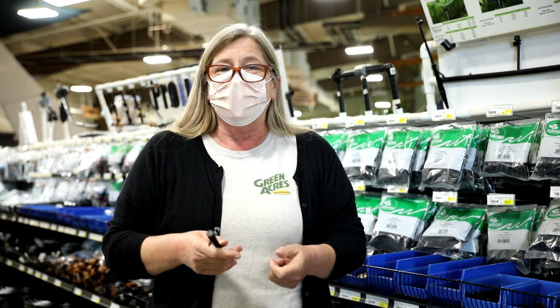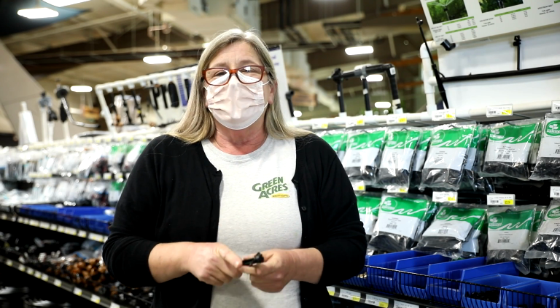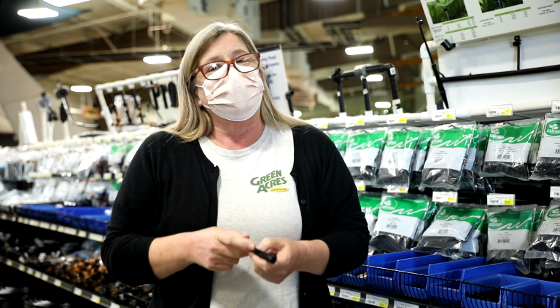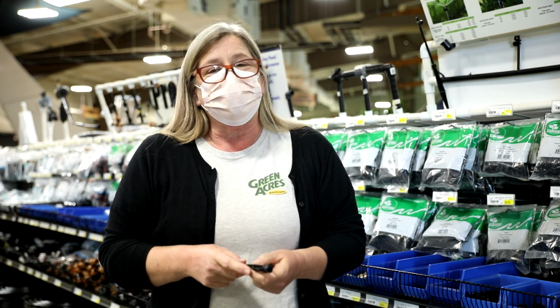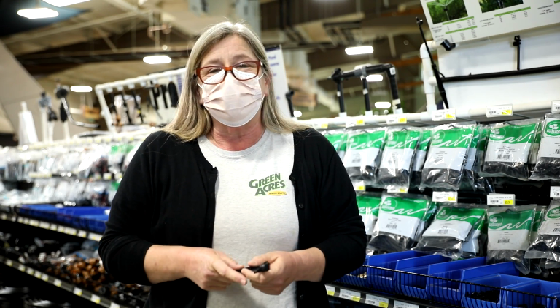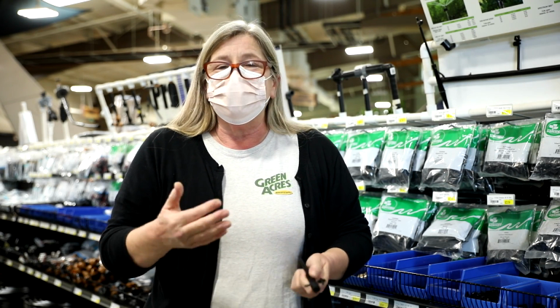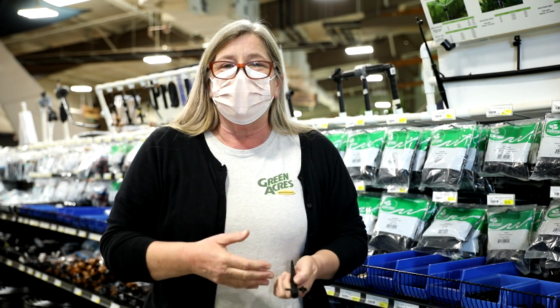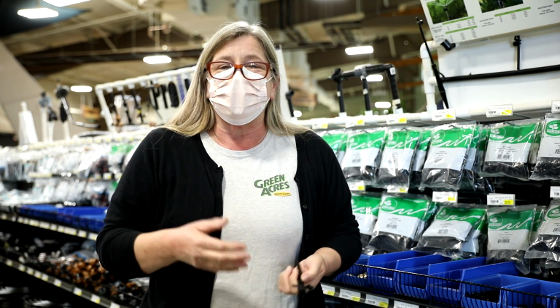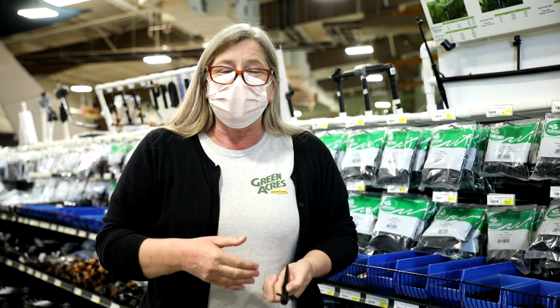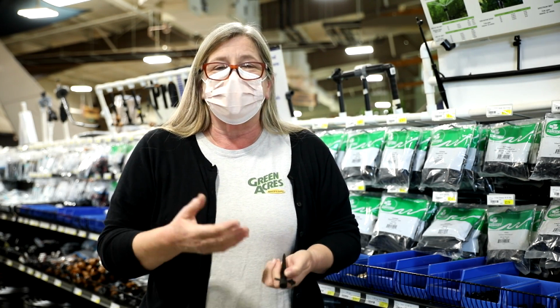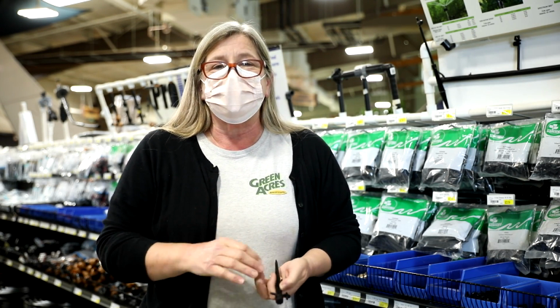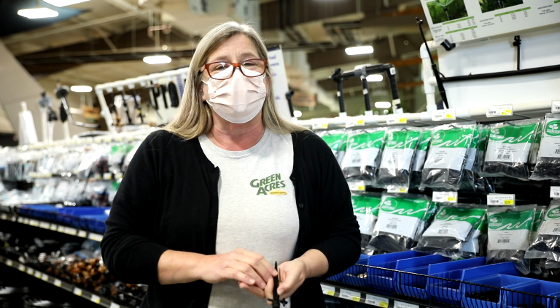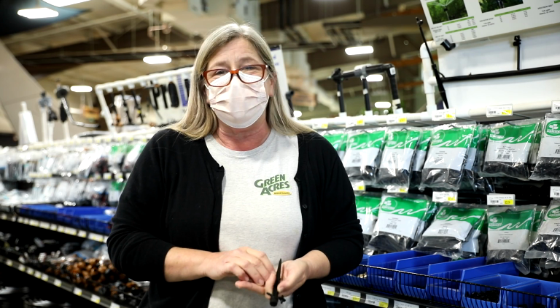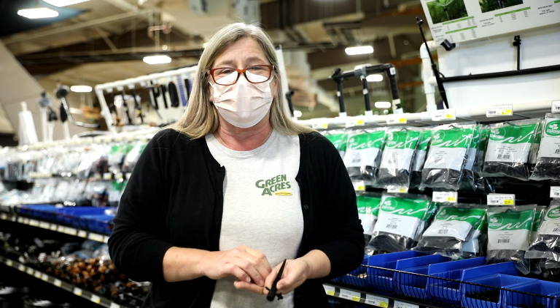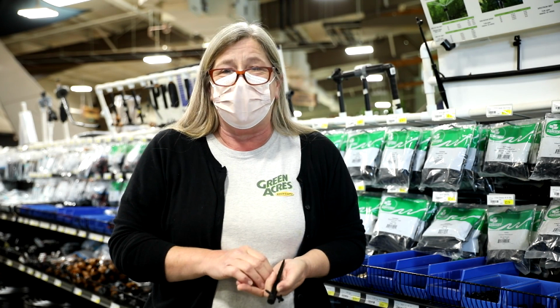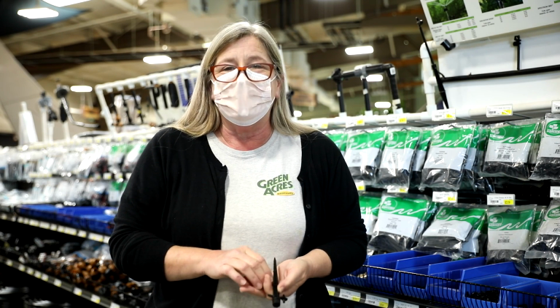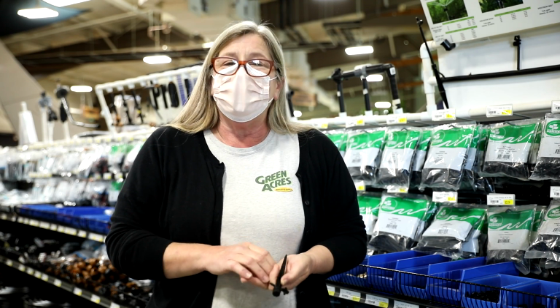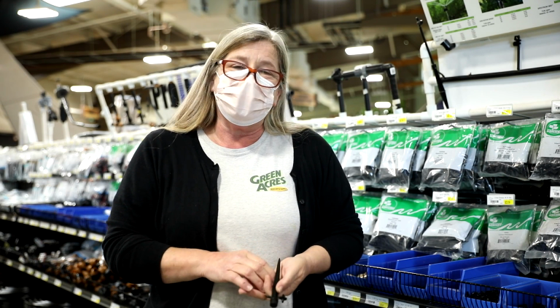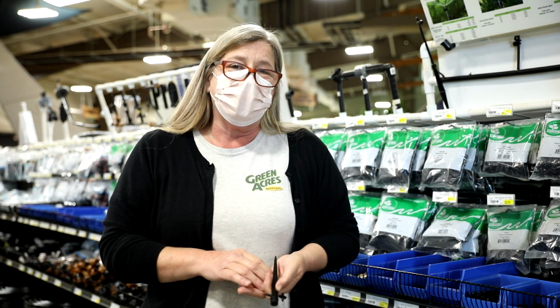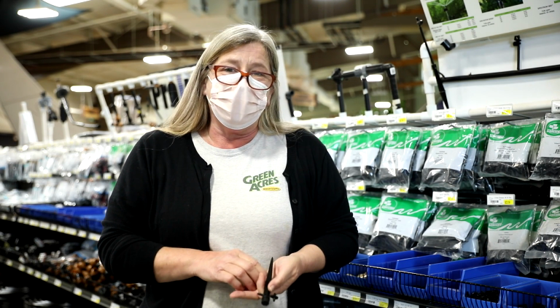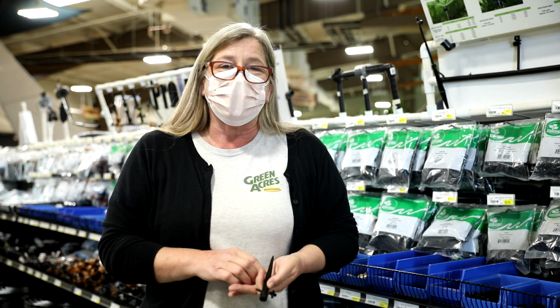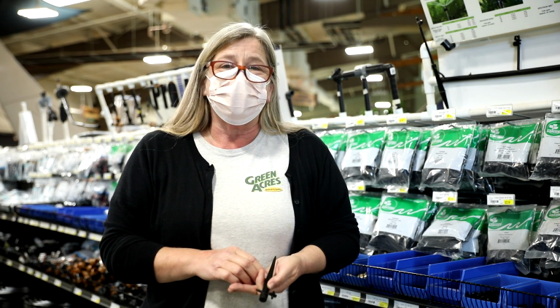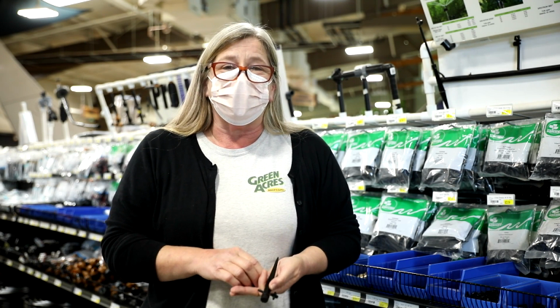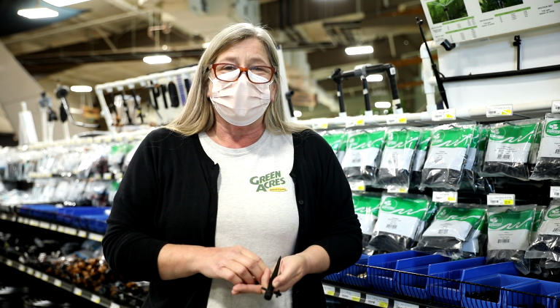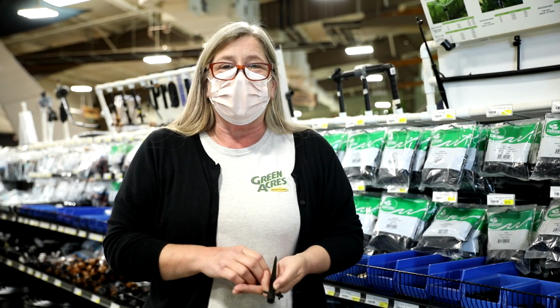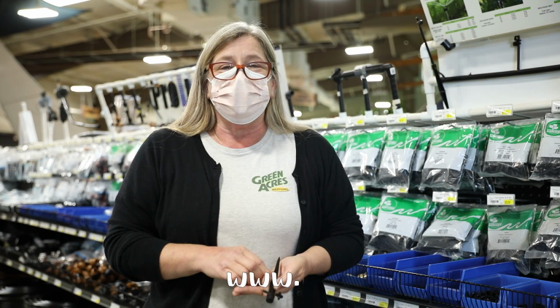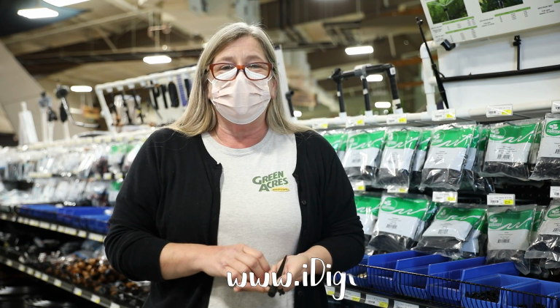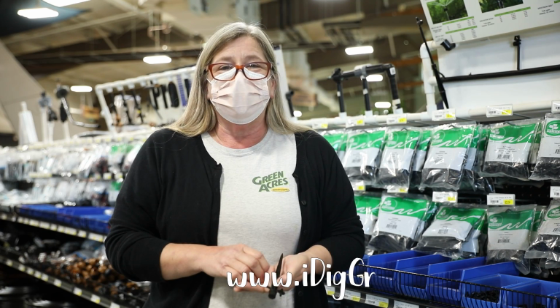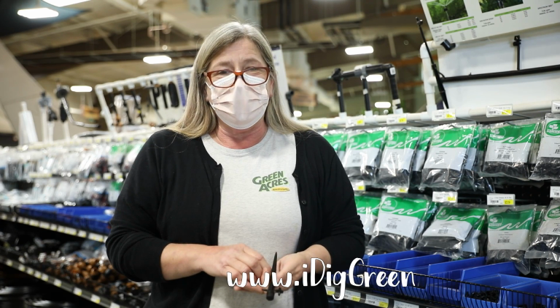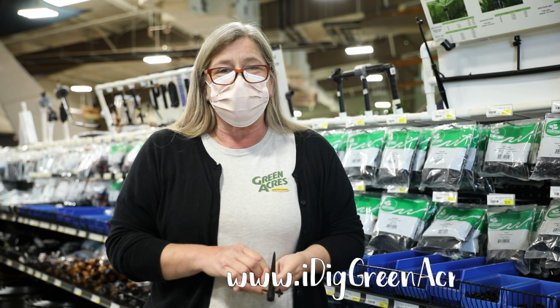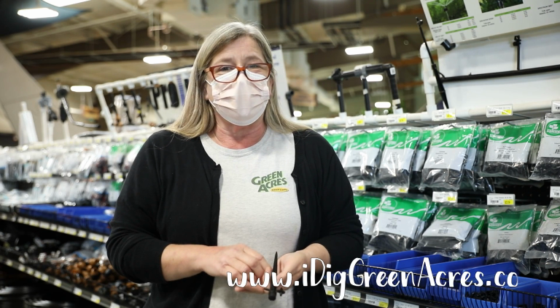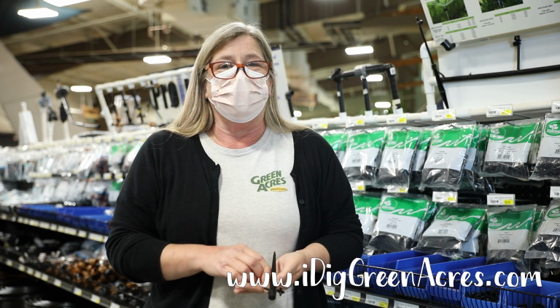Please feel free to come see our experts in the store for assistance with any drip questions you have, and remember that we are always available to you at idiggreenacres.com.